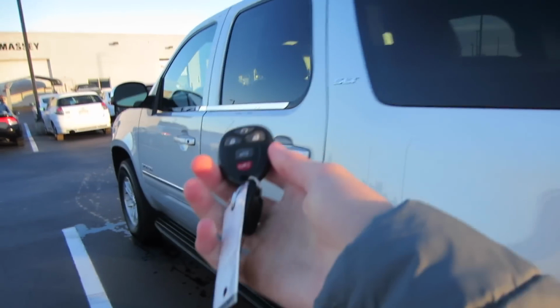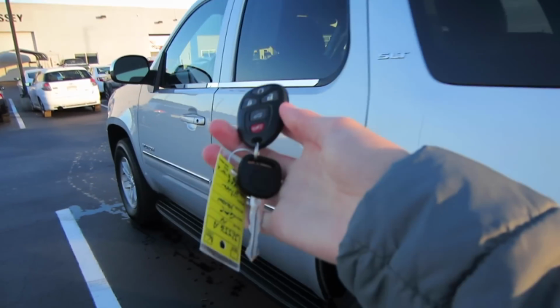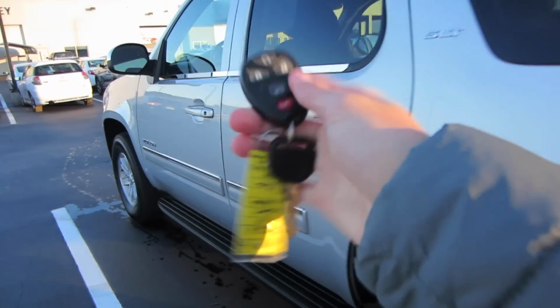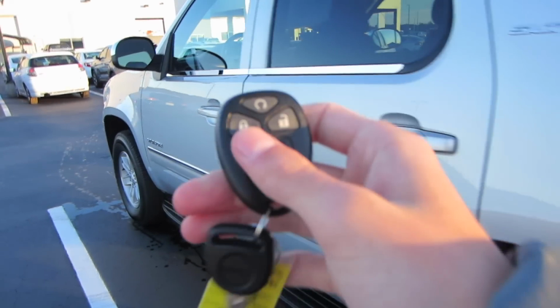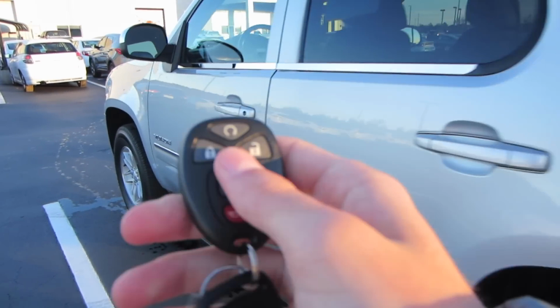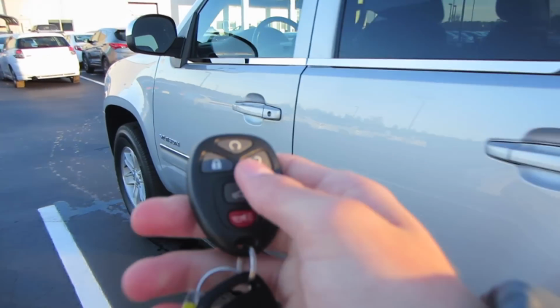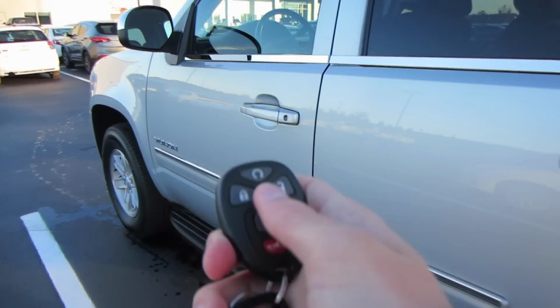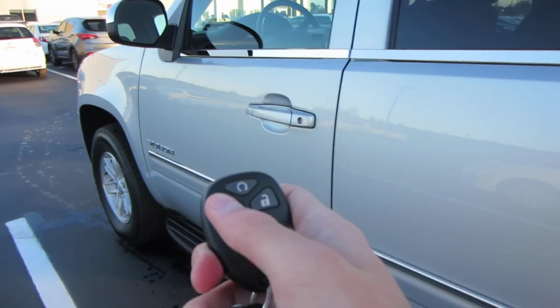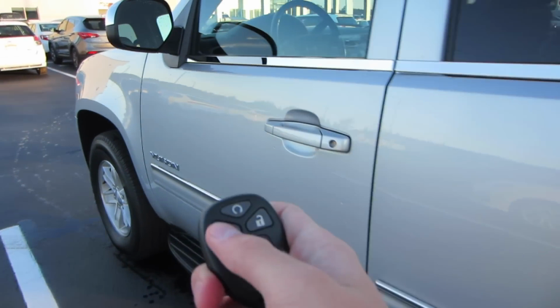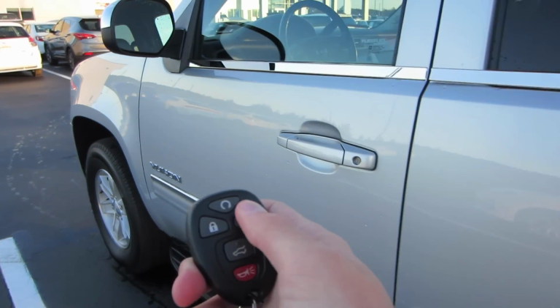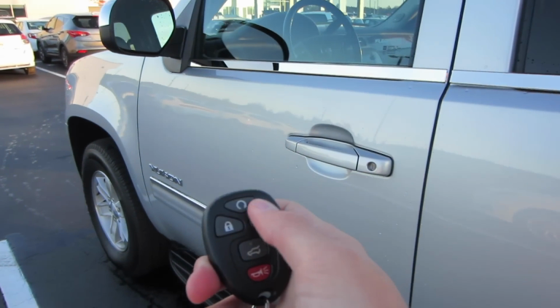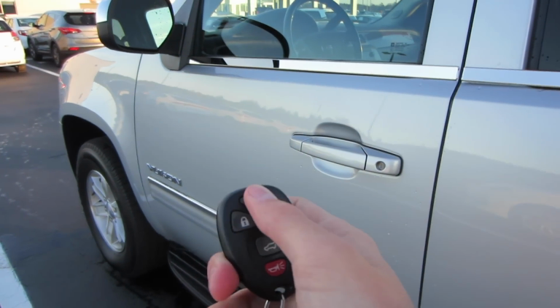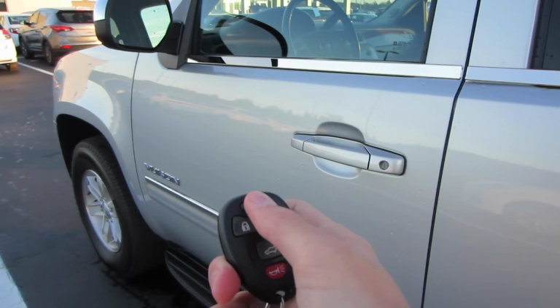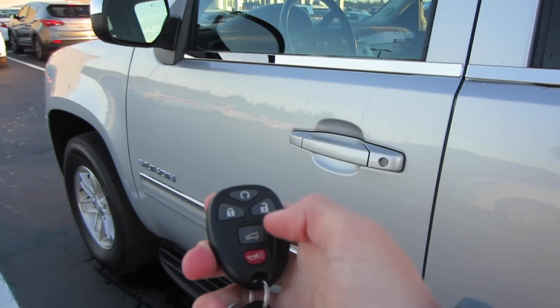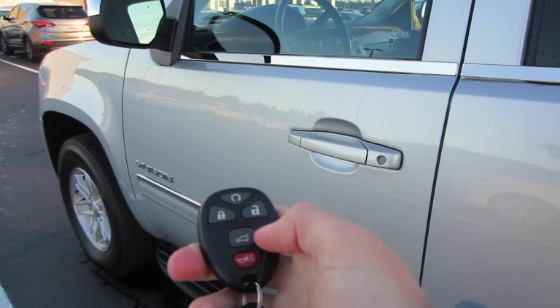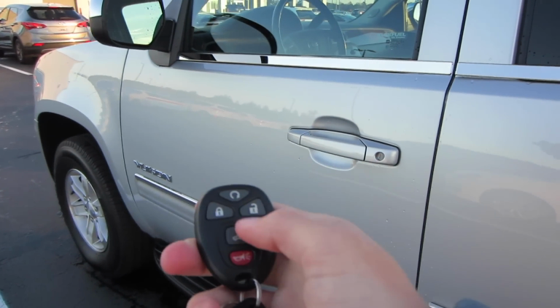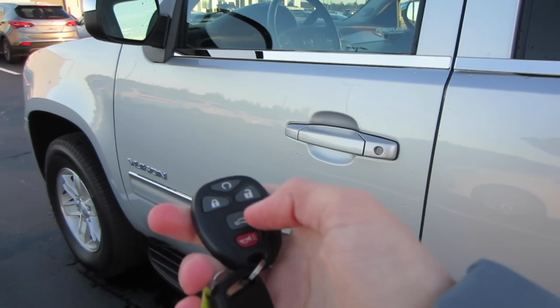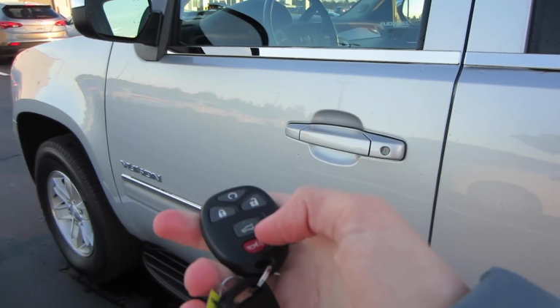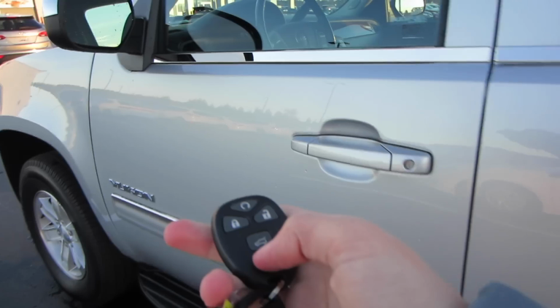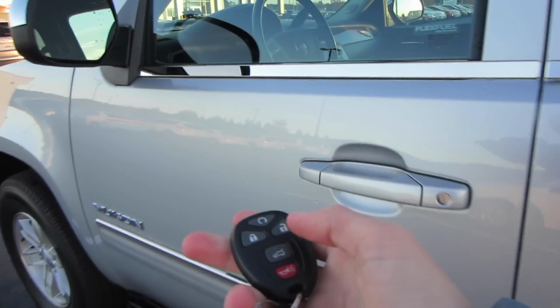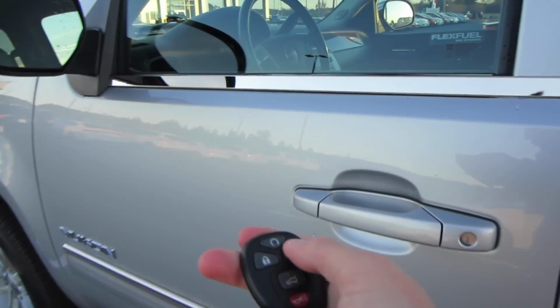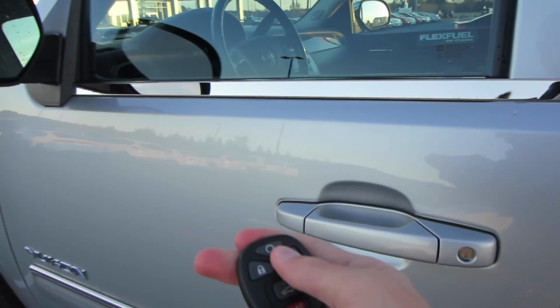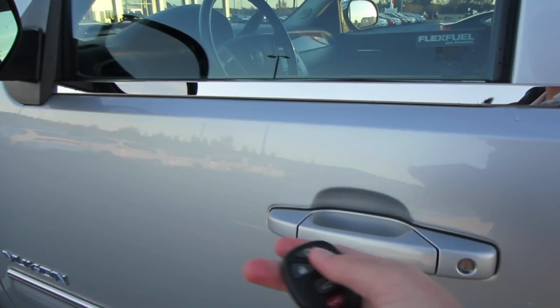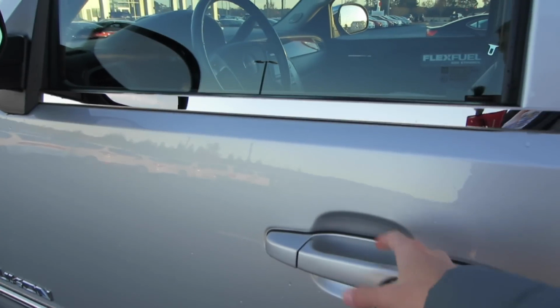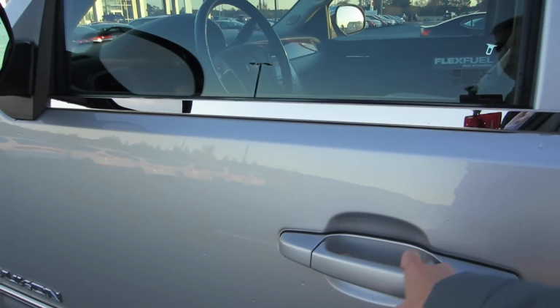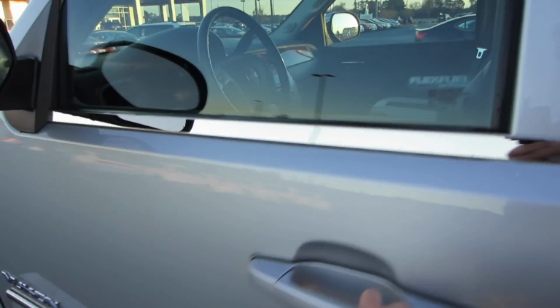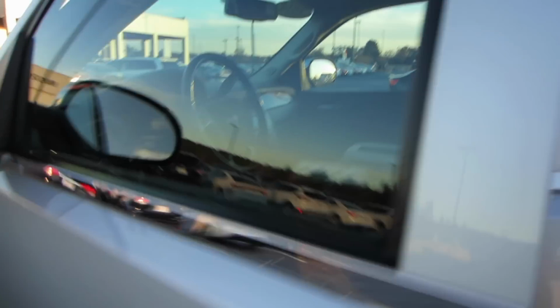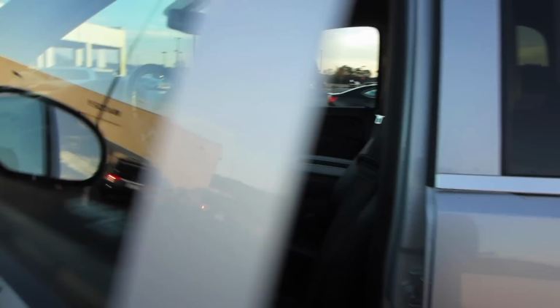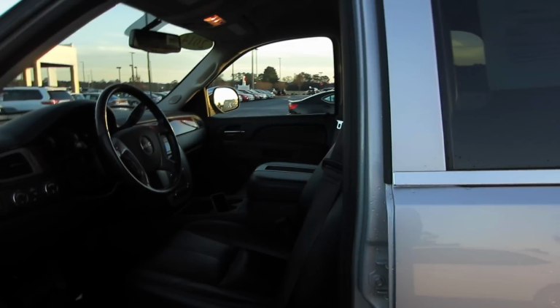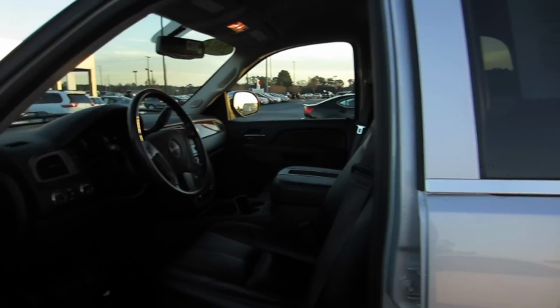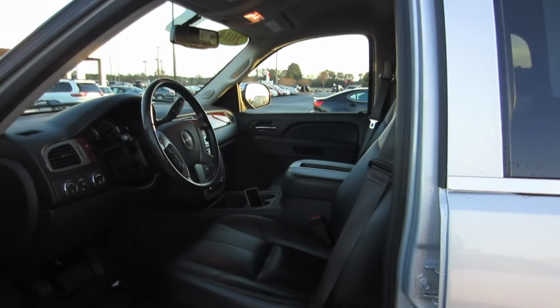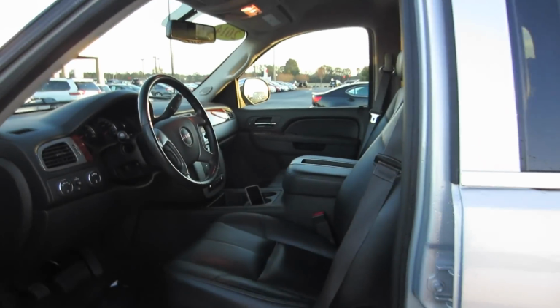Coming in, take a look at your key fob: lock, unlock, remote start, trunk, and your panic. Unlock twice to unlock all your doors.